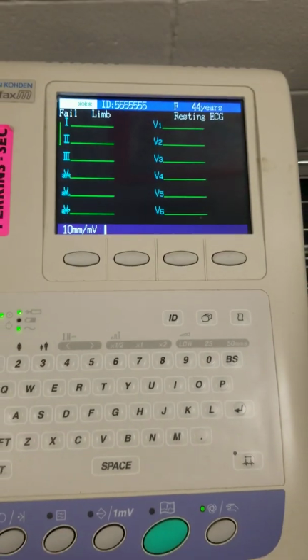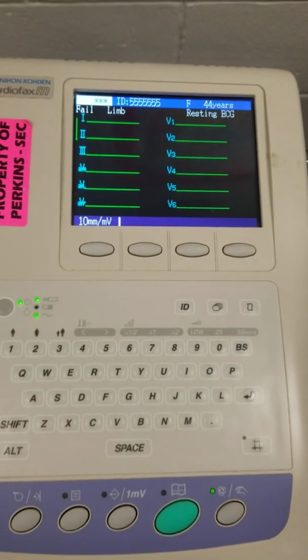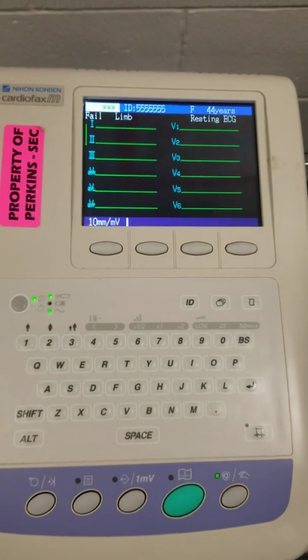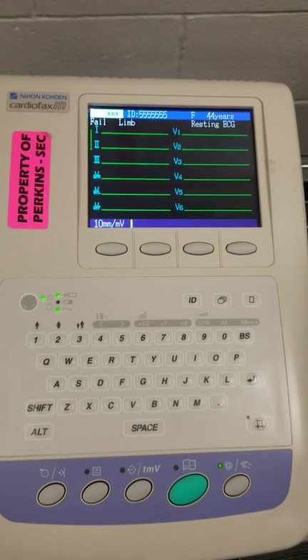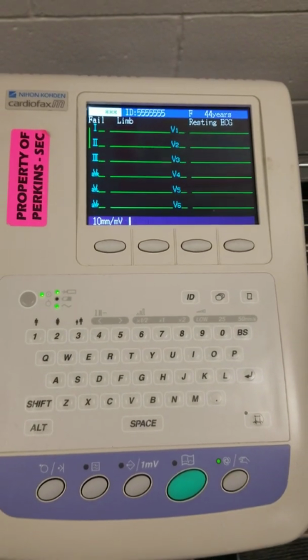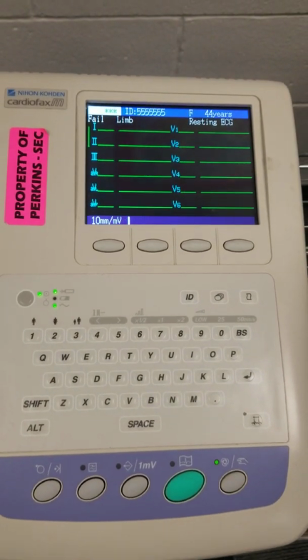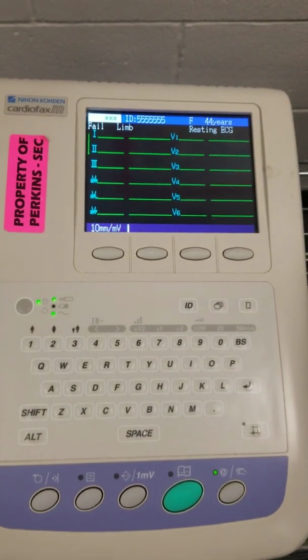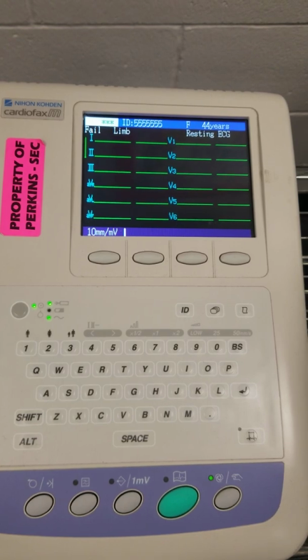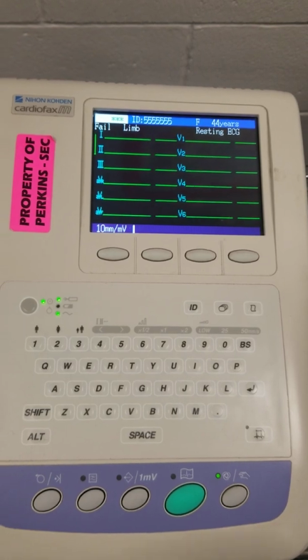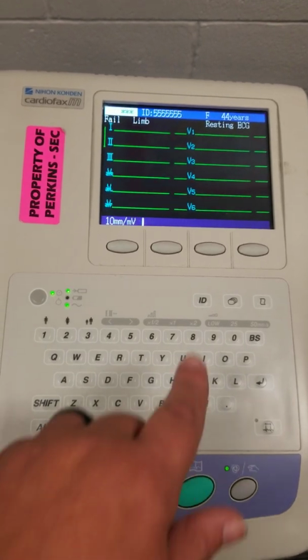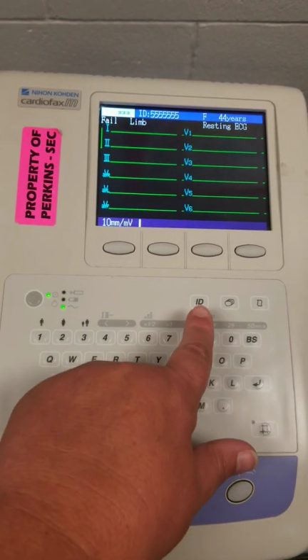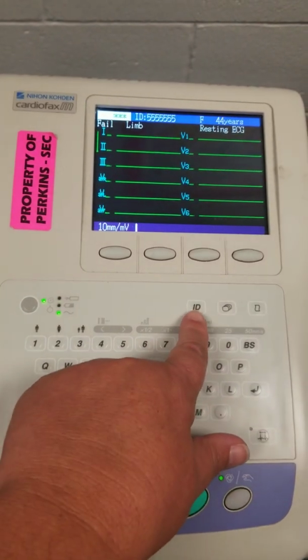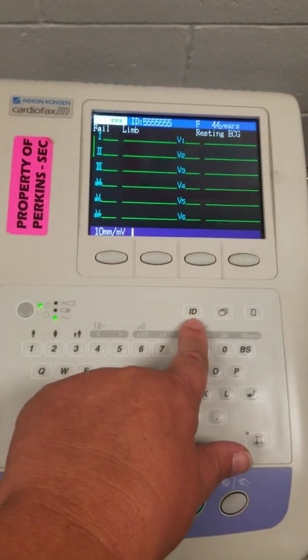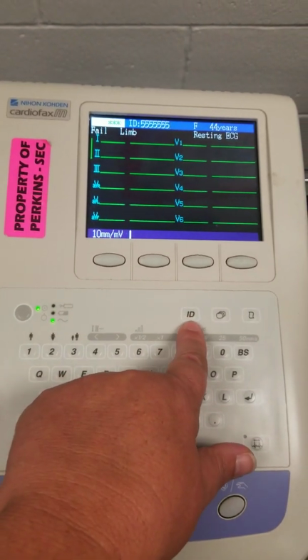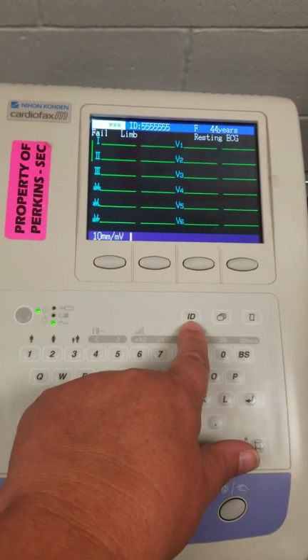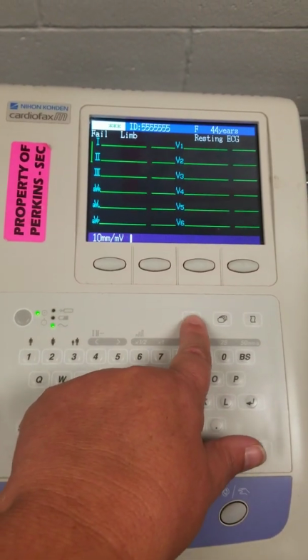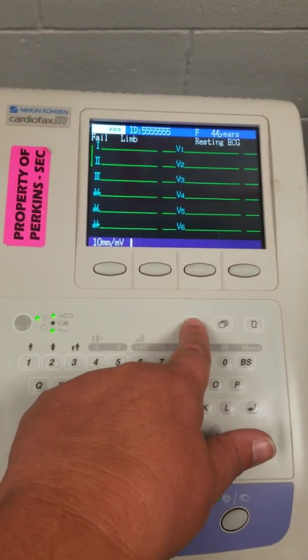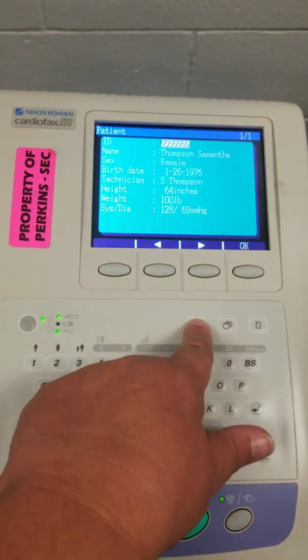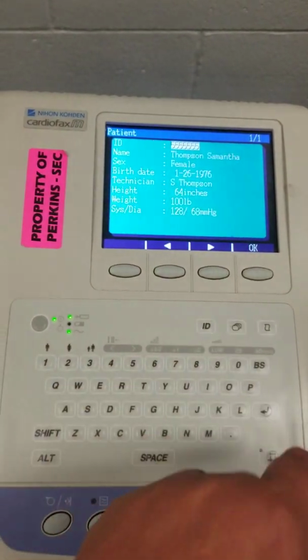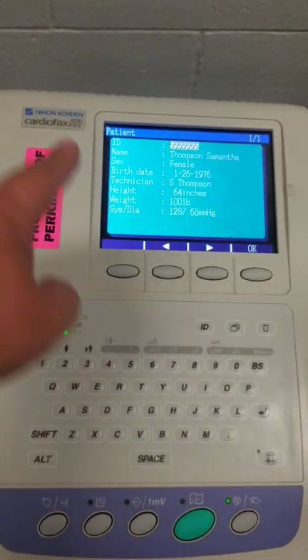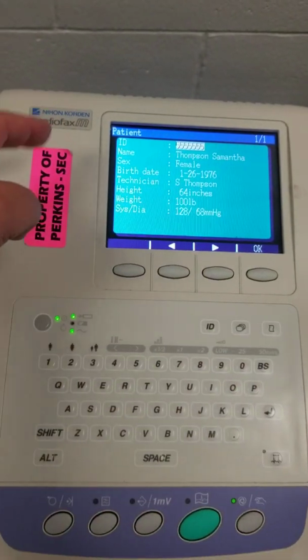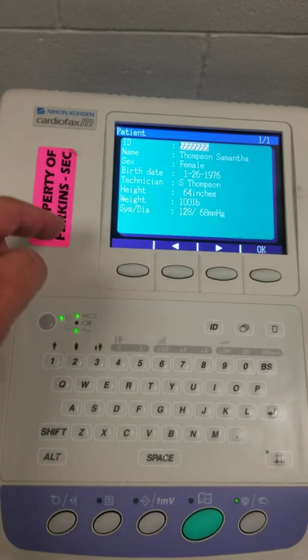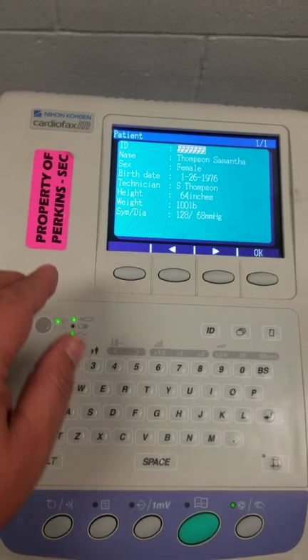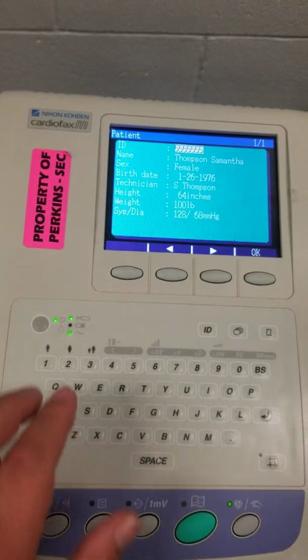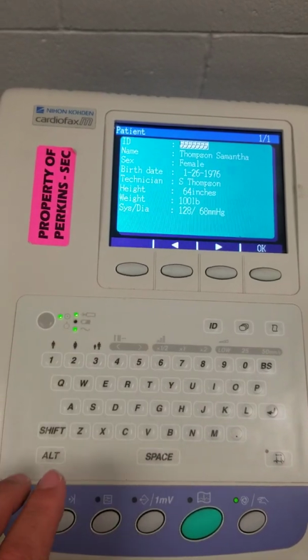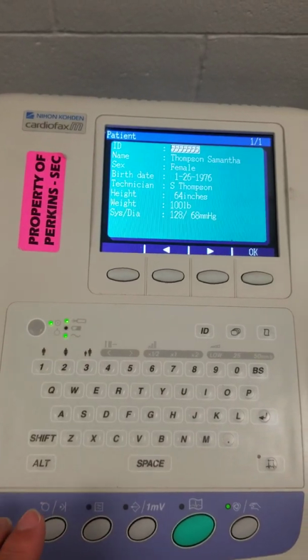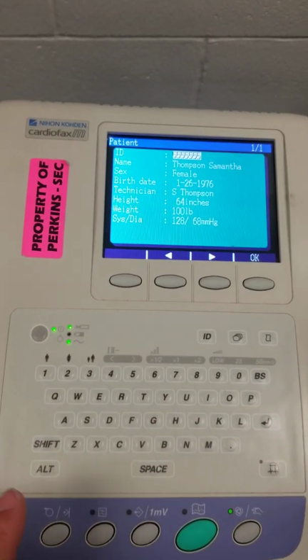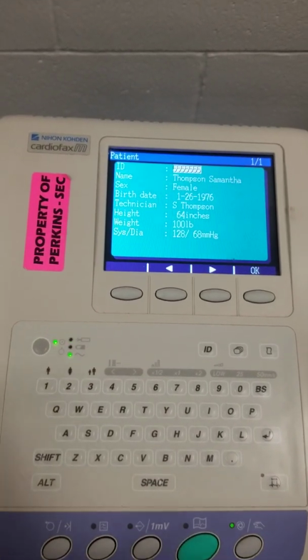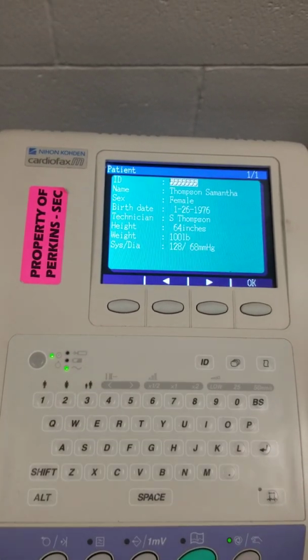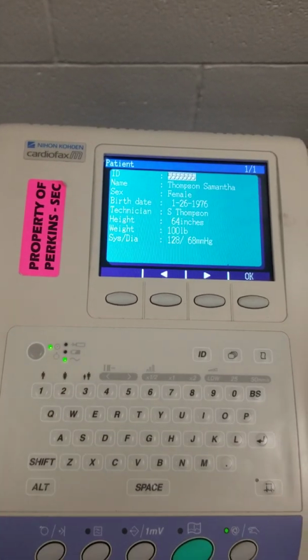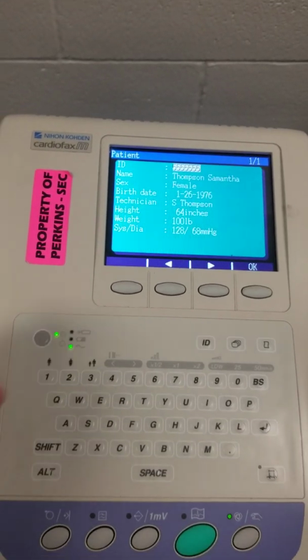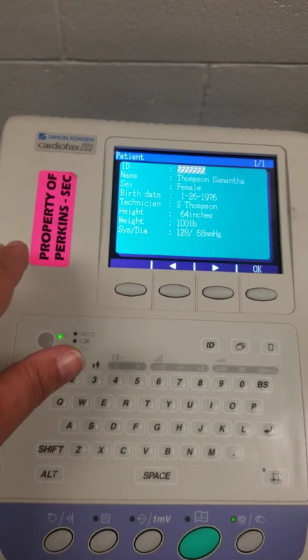Before I can do any EKG, I have to put in my patient's information. To do that, I'm going to click the ID button. I've already inputted my information using myself as the patient.